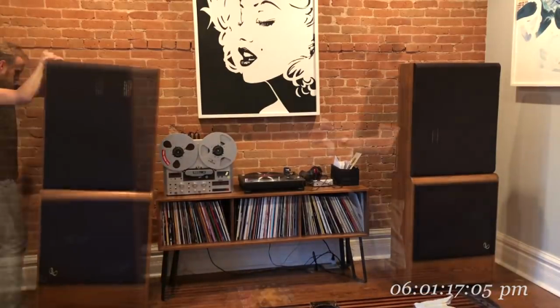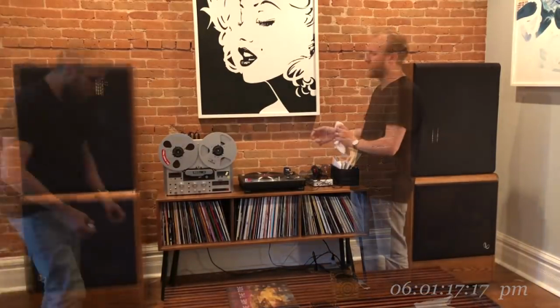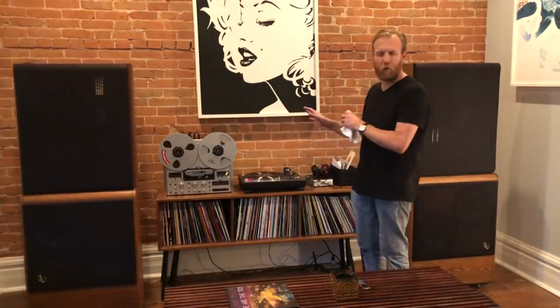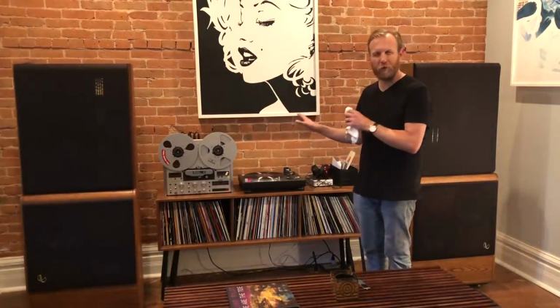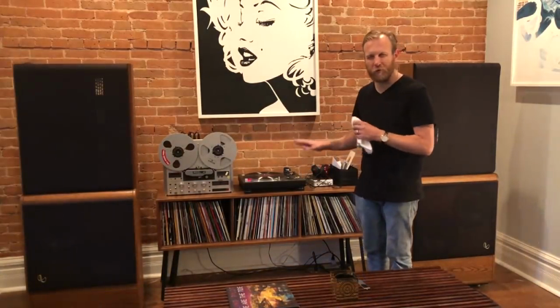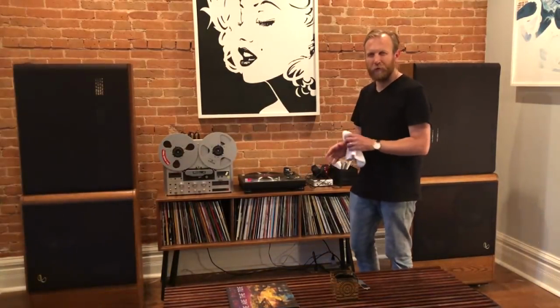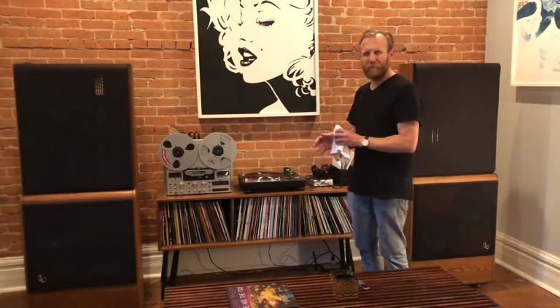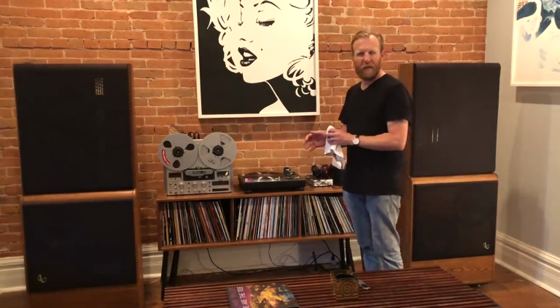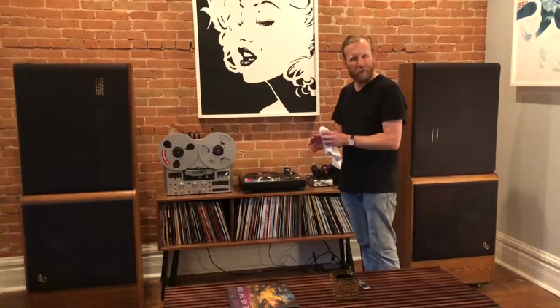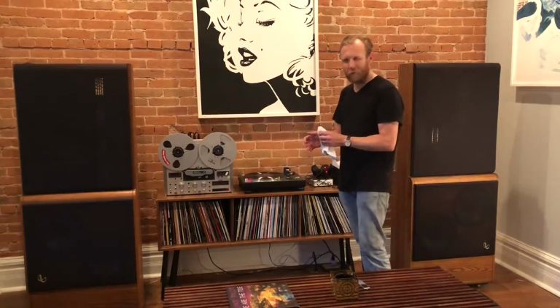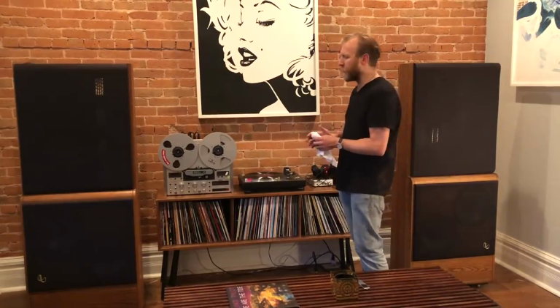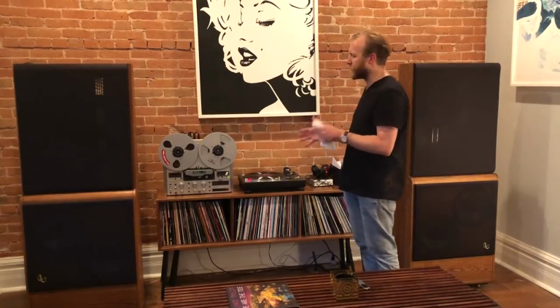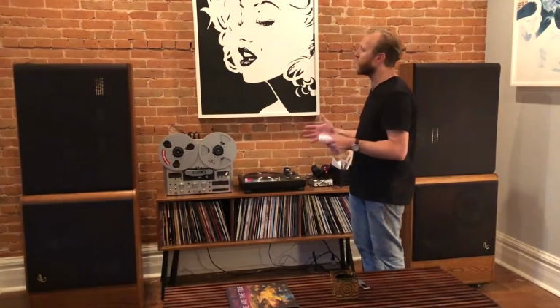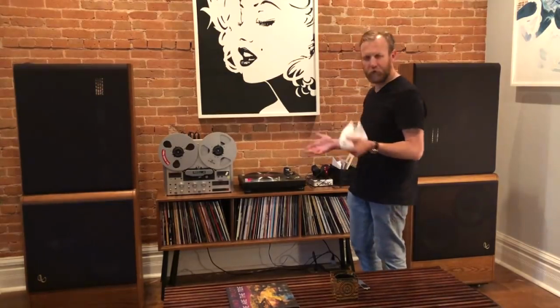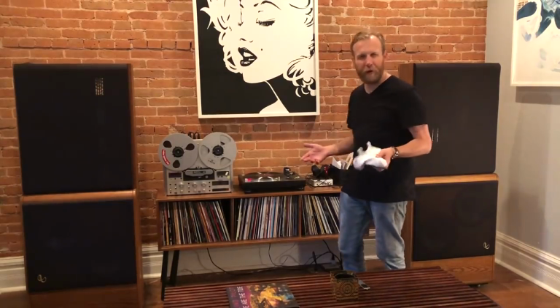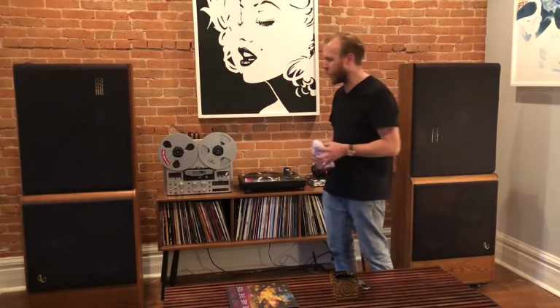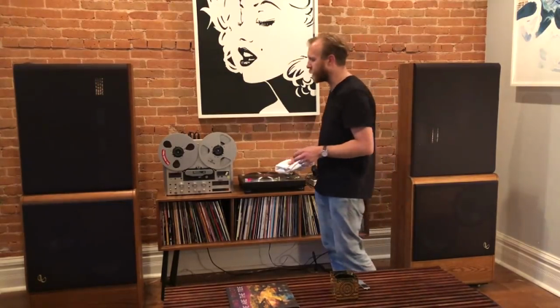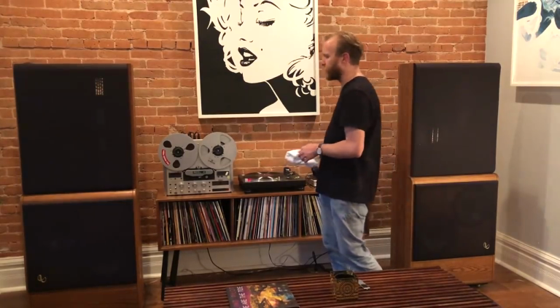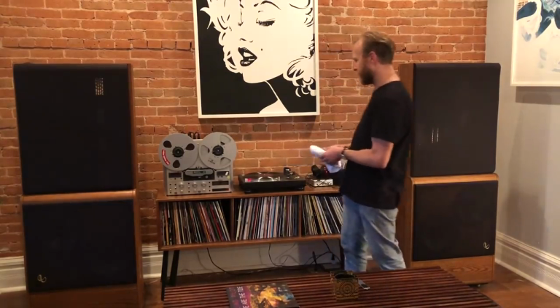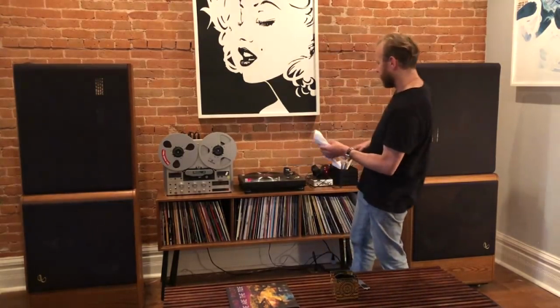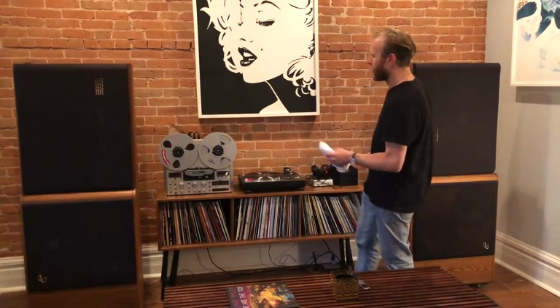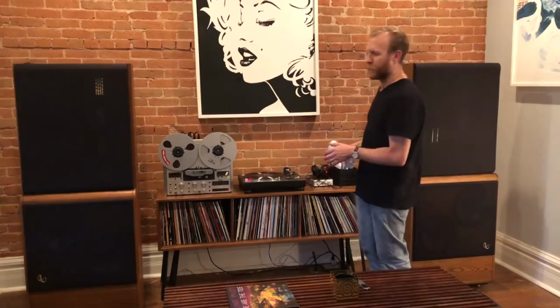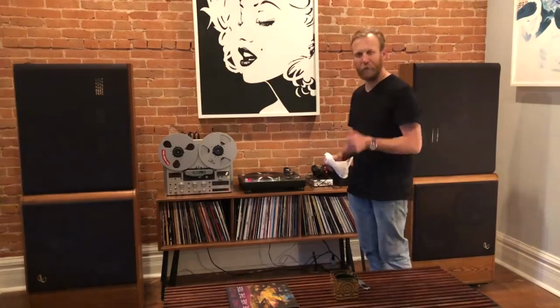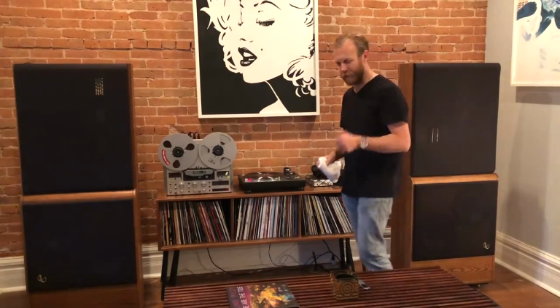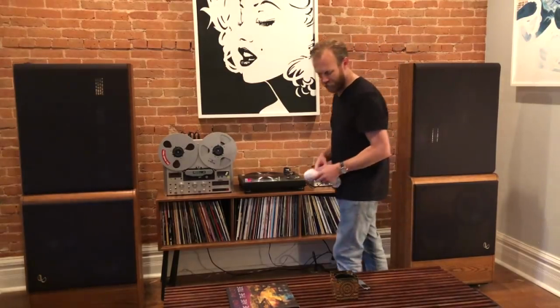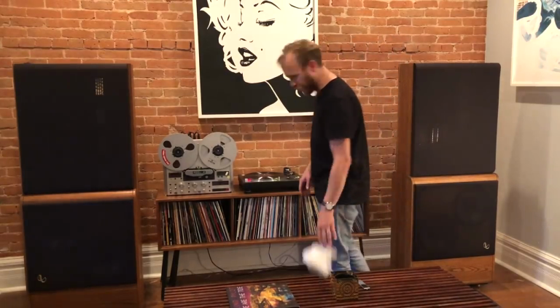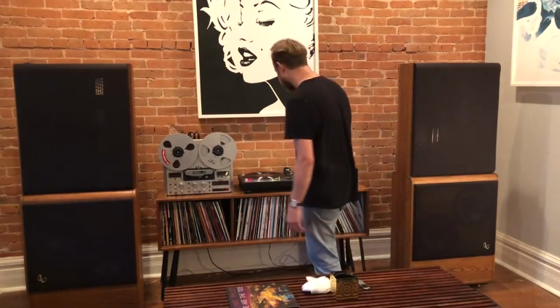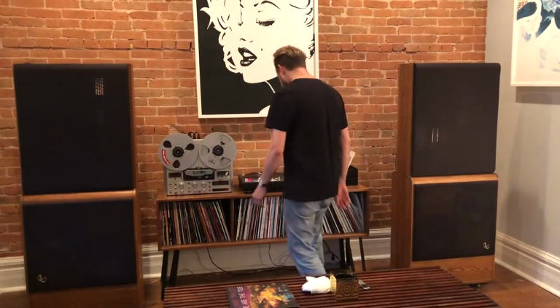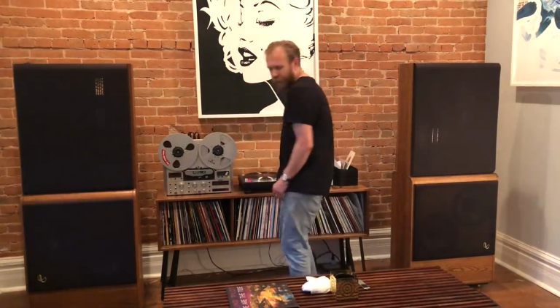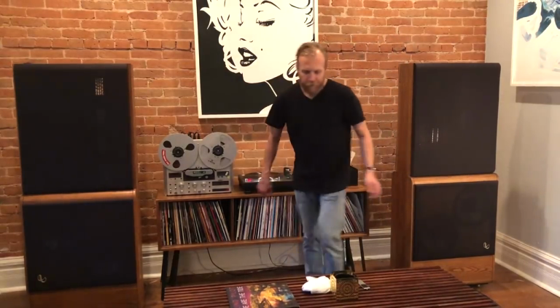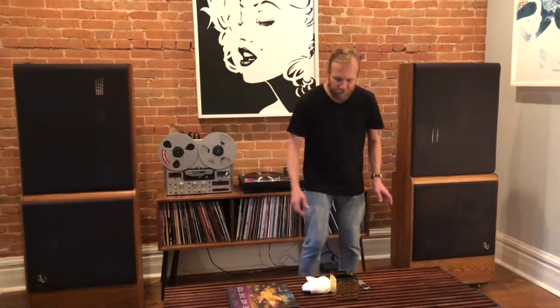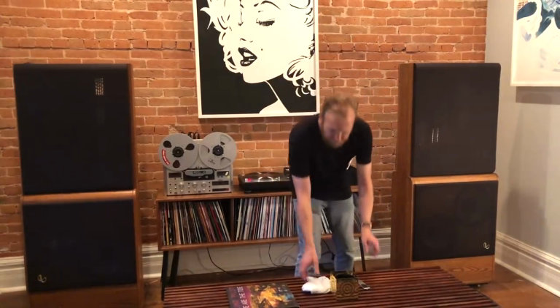I feel like the wall was sort of manipulating the sound a little bit and it seems a little freer now, so I like the speaker placement. A little harder in the room but it seems like an overall improvement. And now onto the fun part.